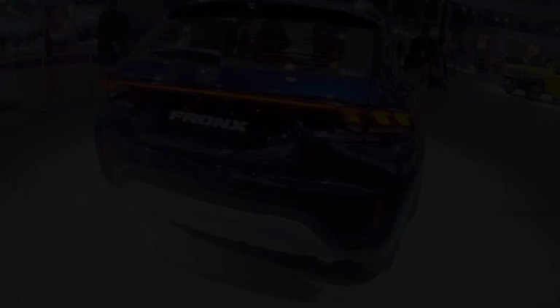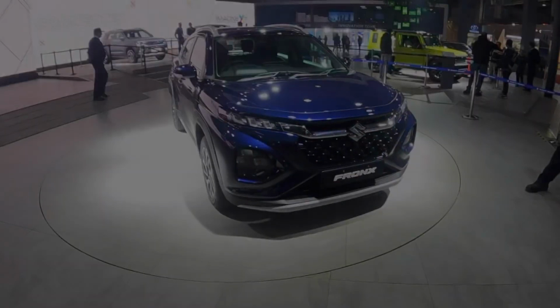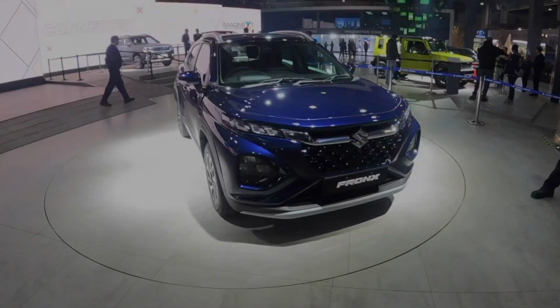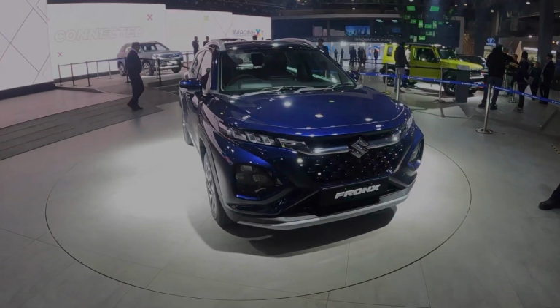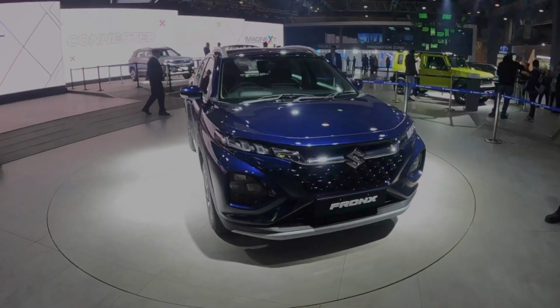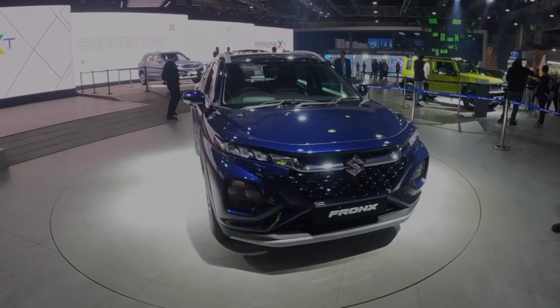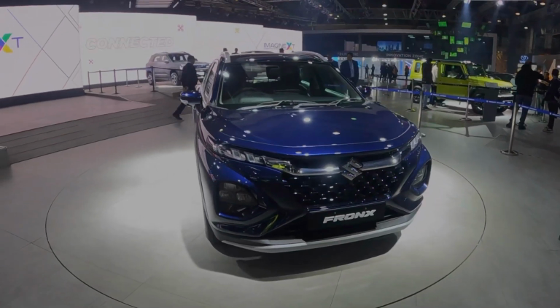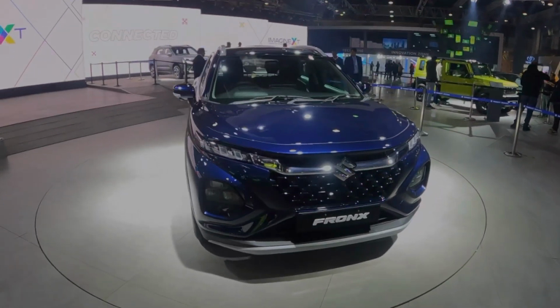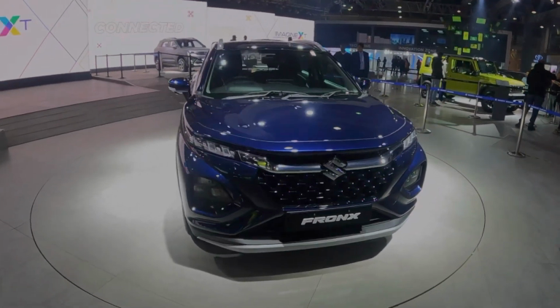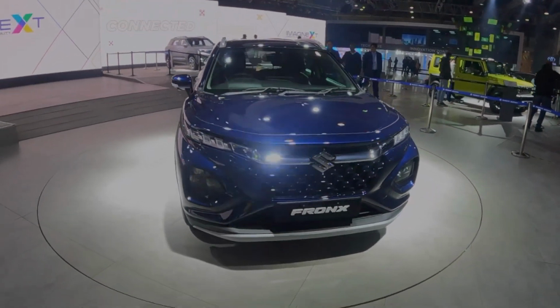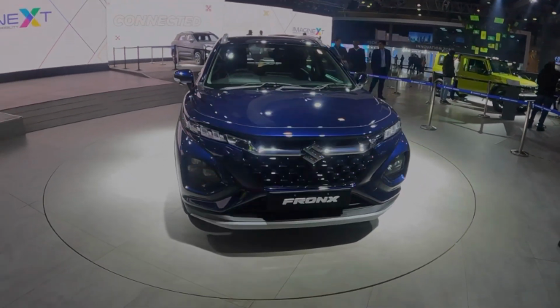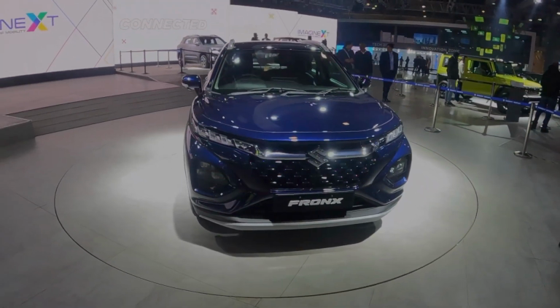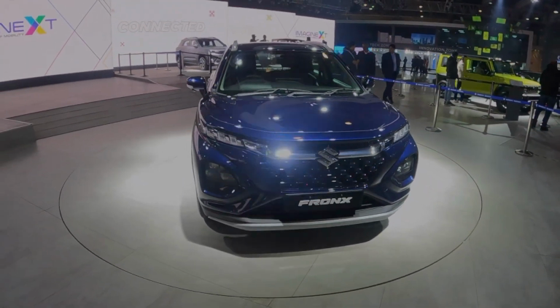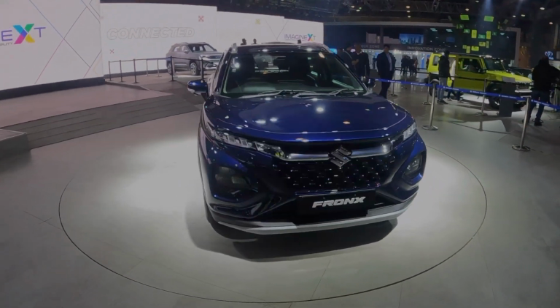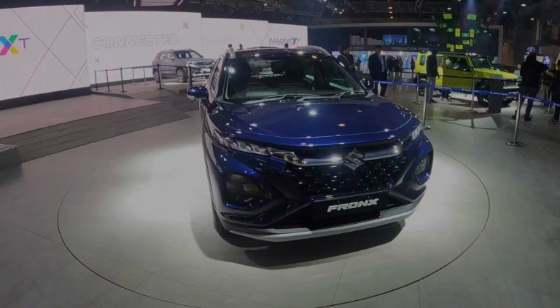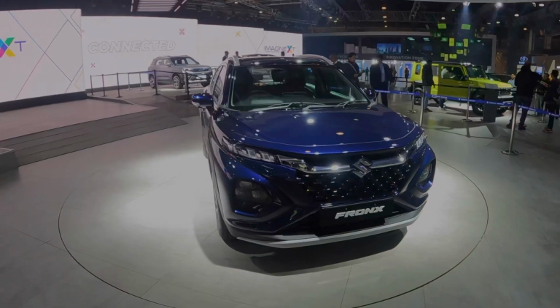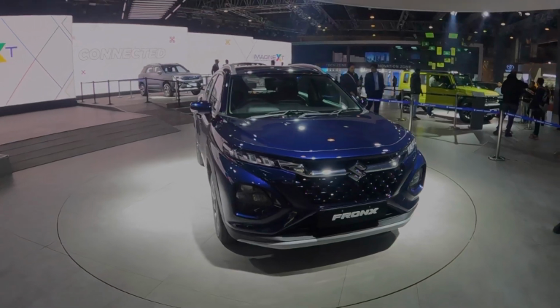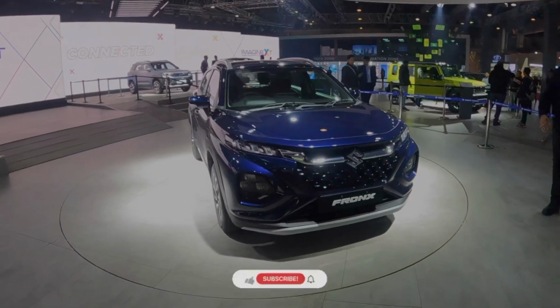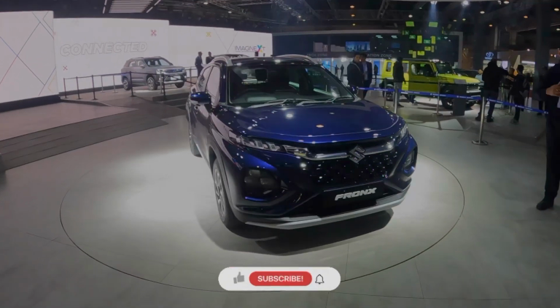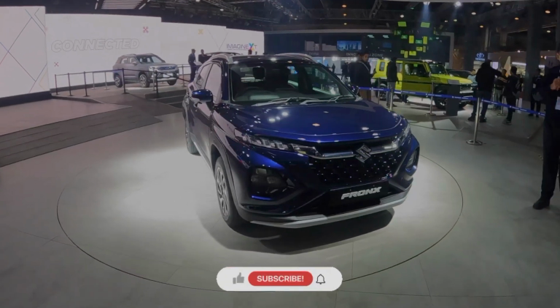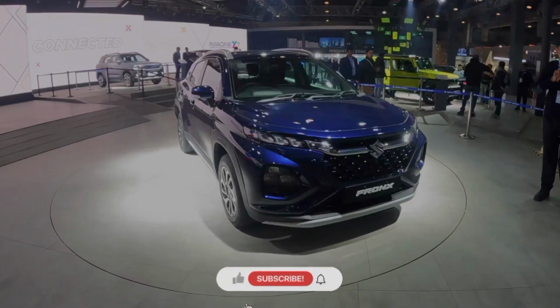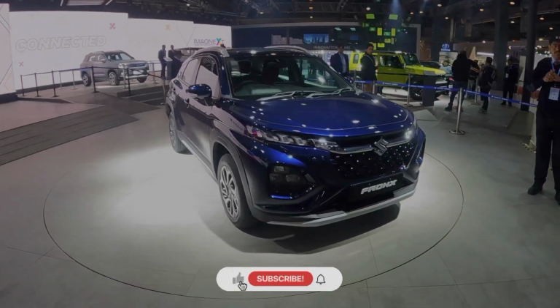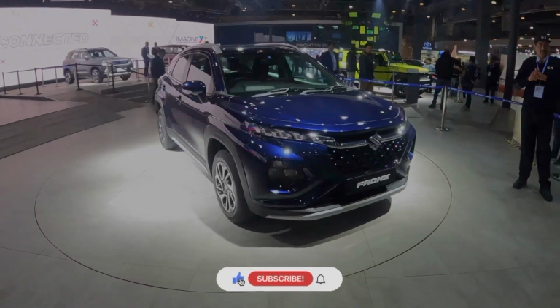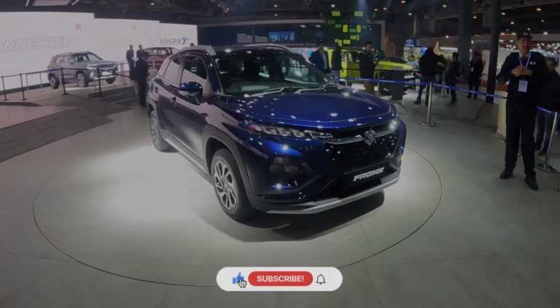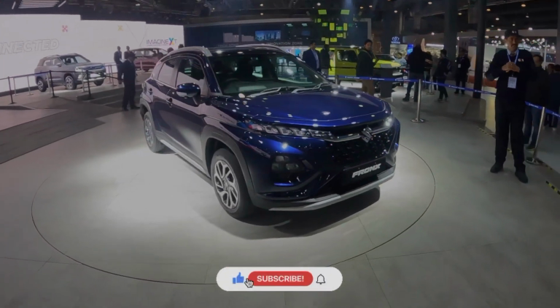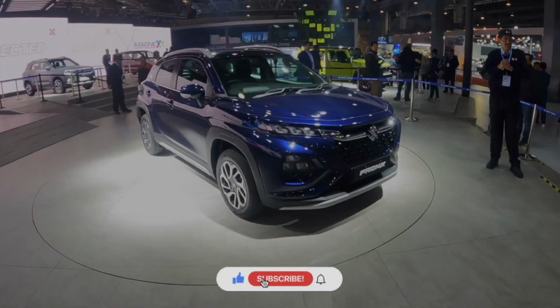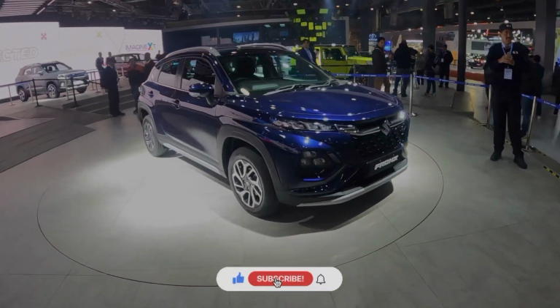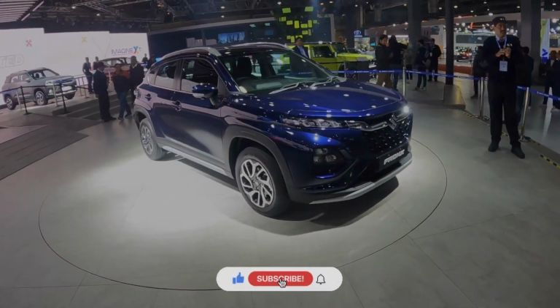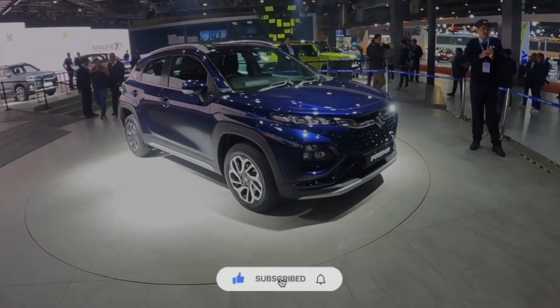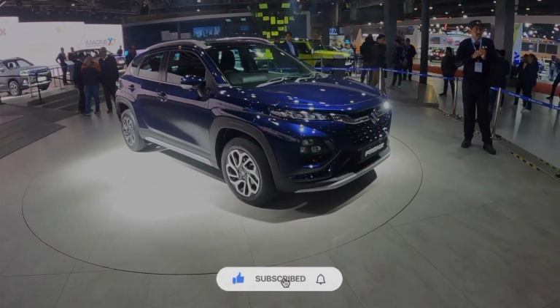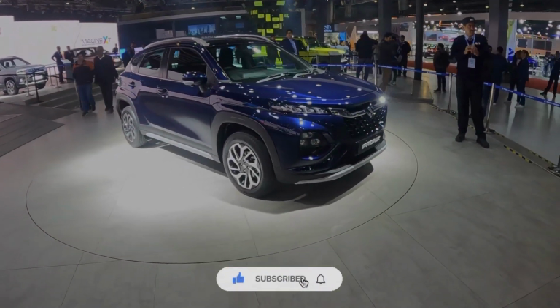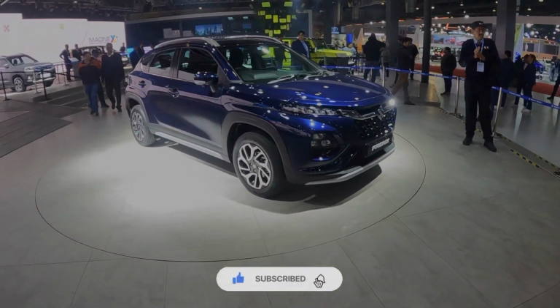Hello friends, I have another new video. This is the Maruti Suzuki Fronx — a Baleno and Grand Vitara mixture. We will talk about this car.